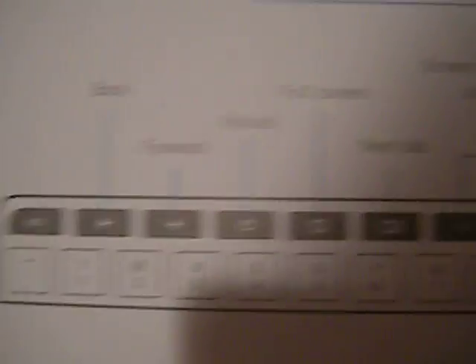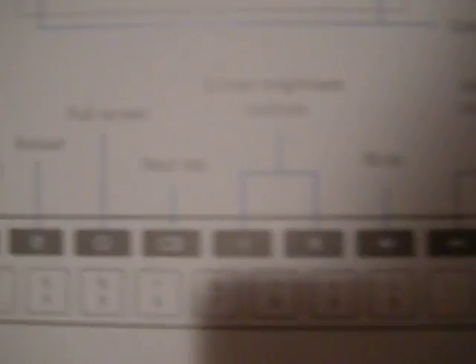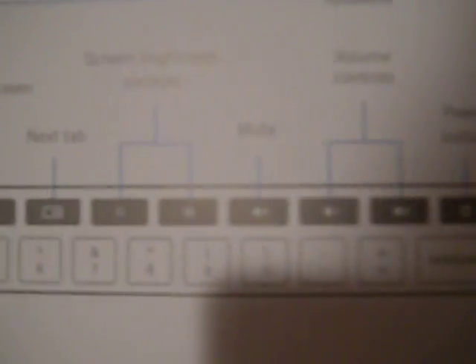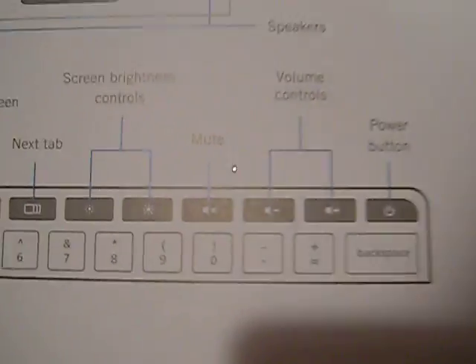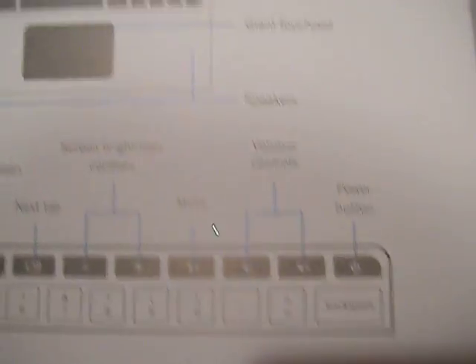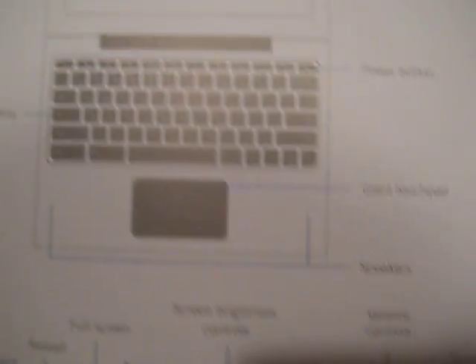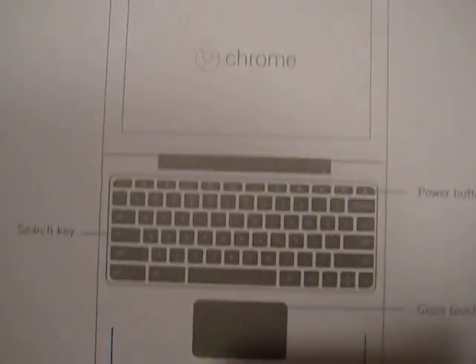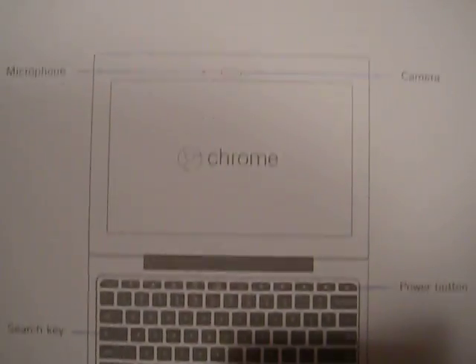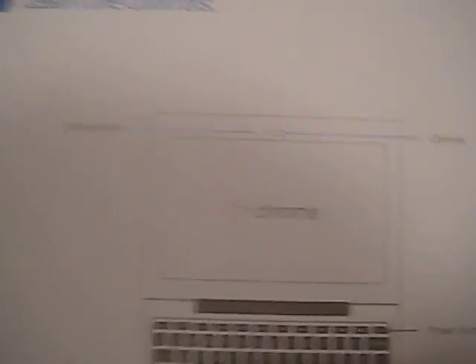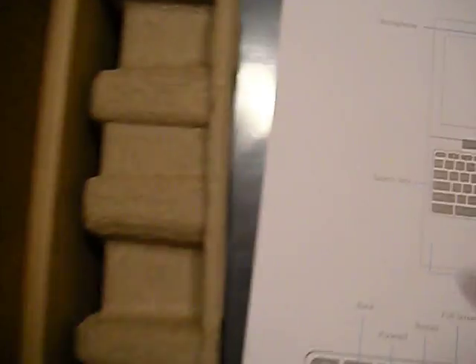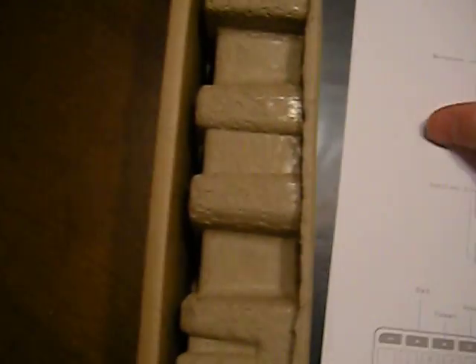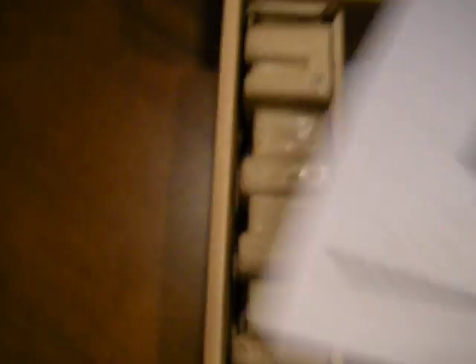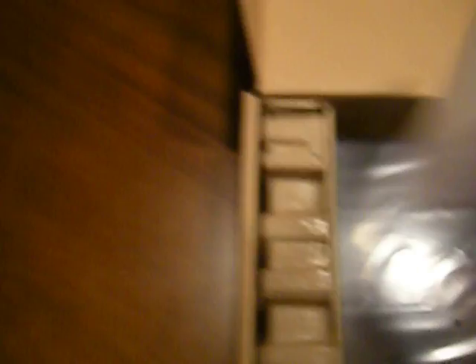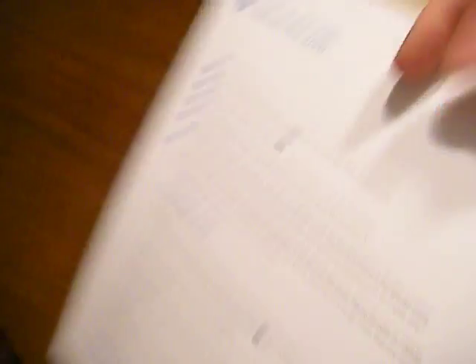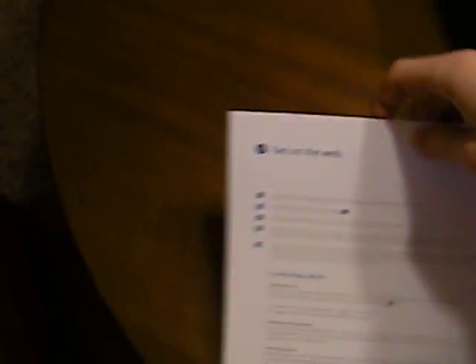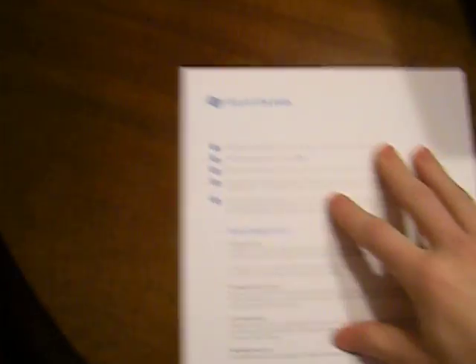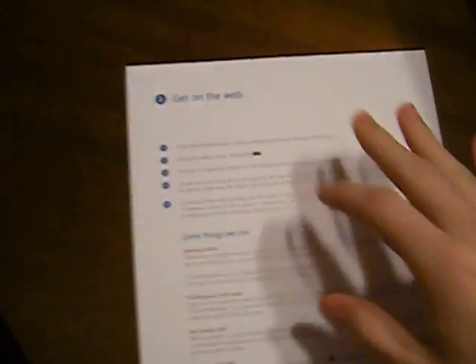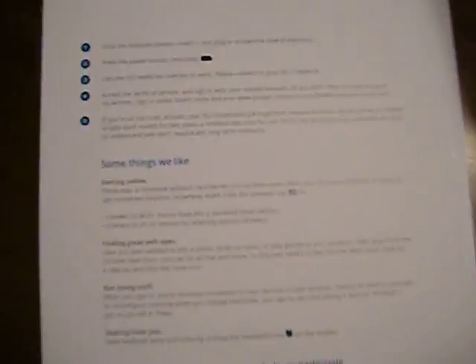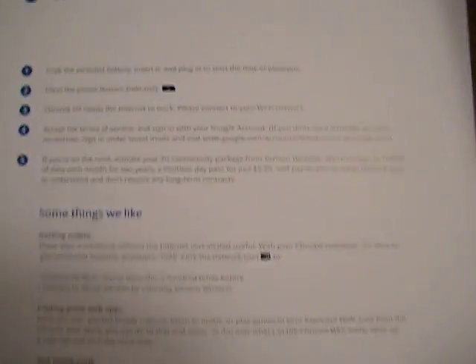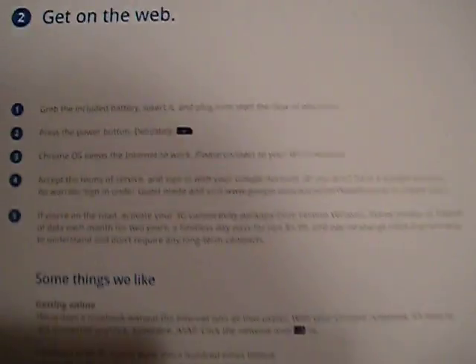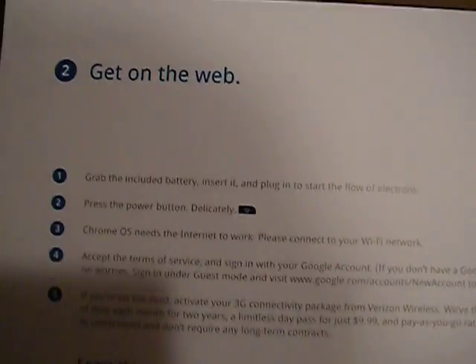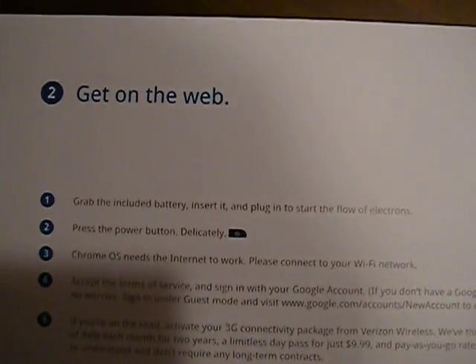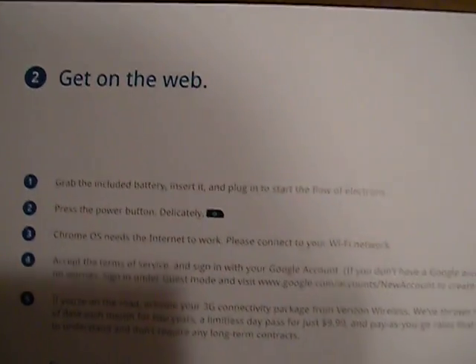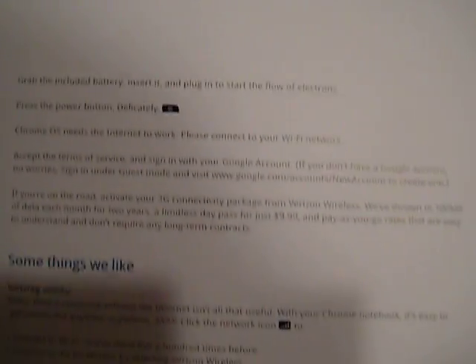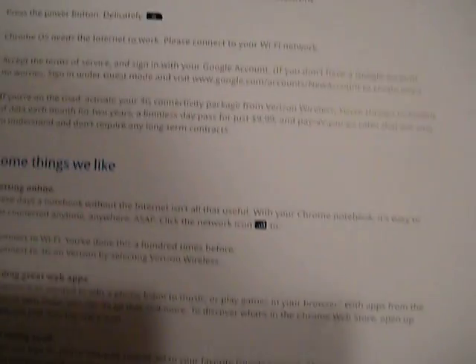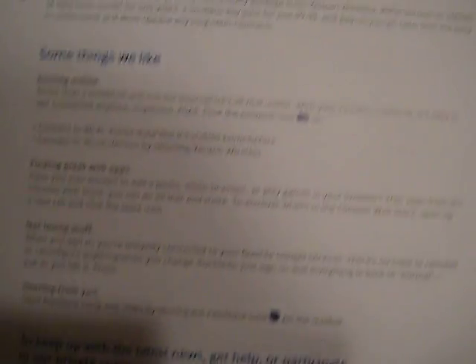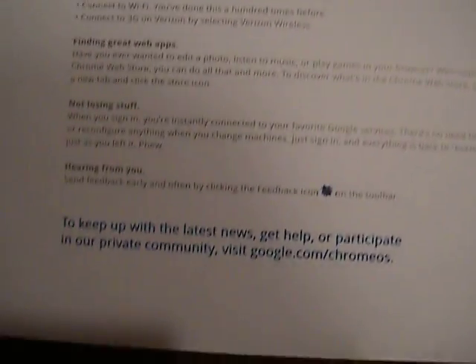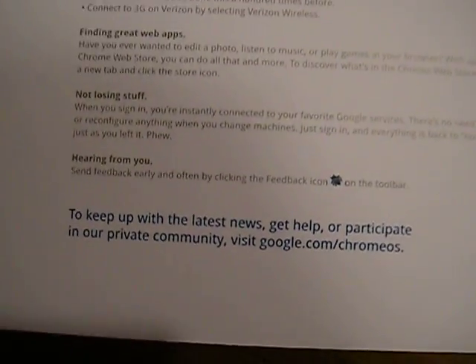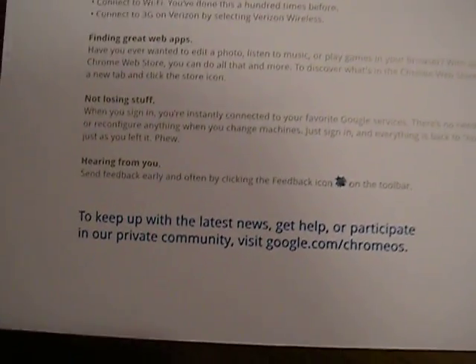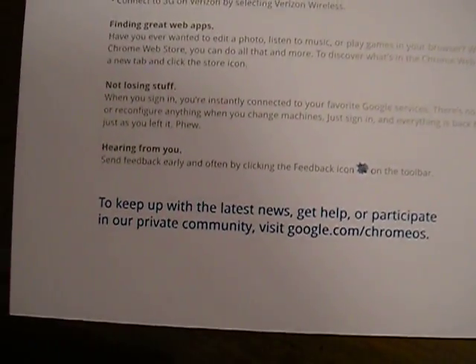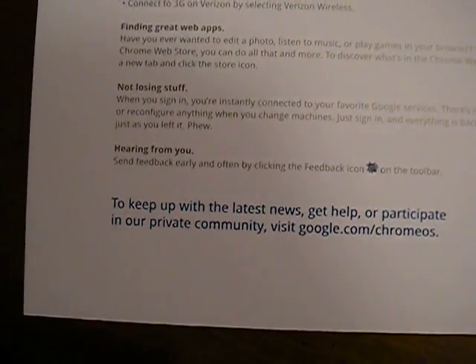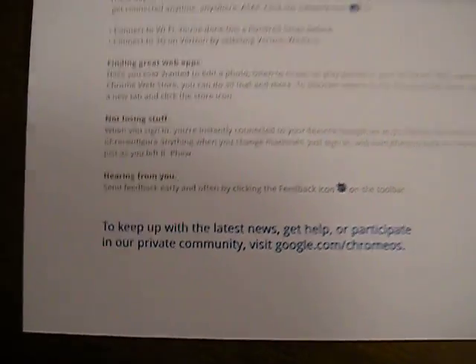I'll just give you a little overview here. And on the back of this, just simple instructions to get on the web and all that stuff.